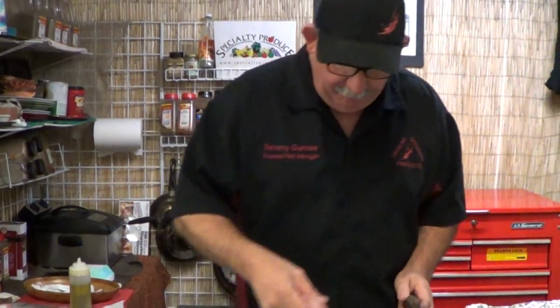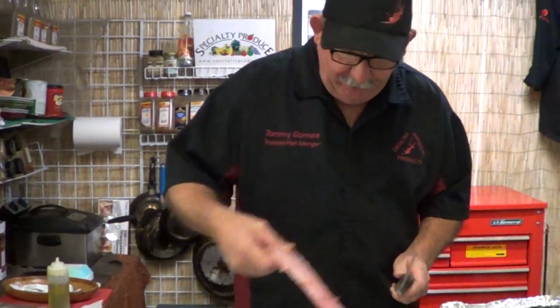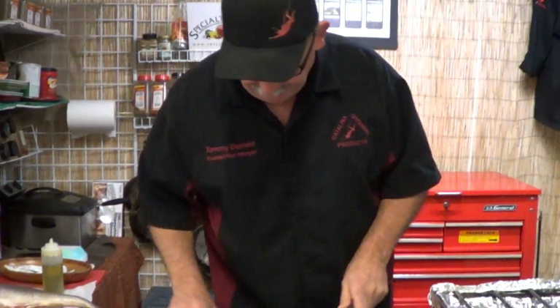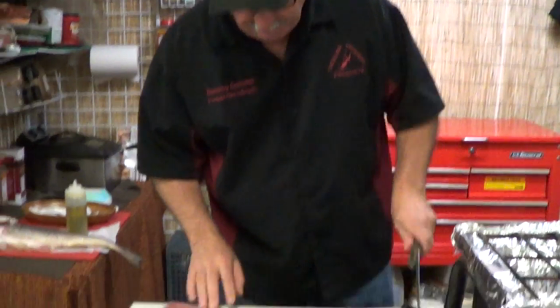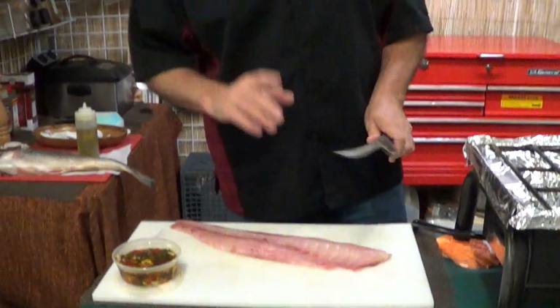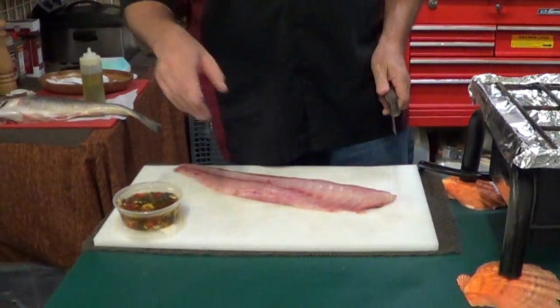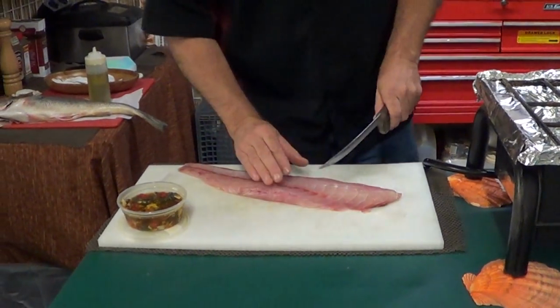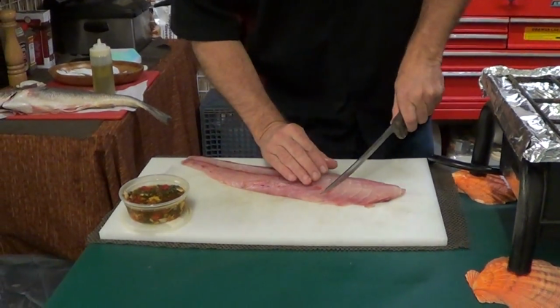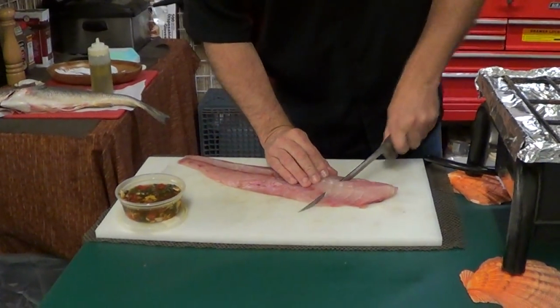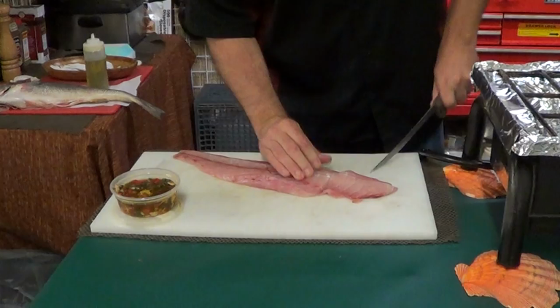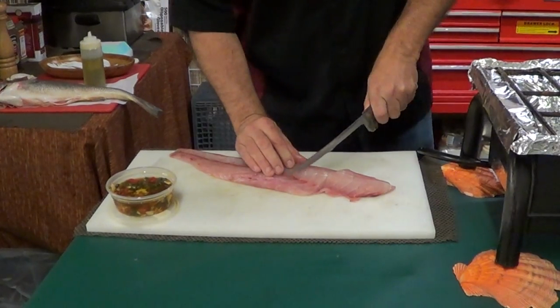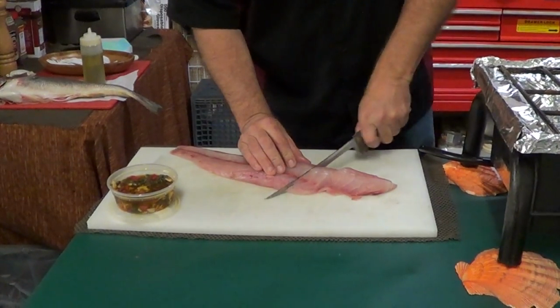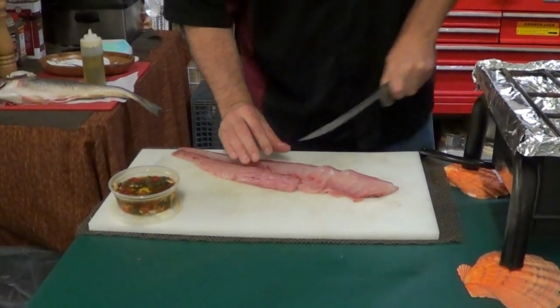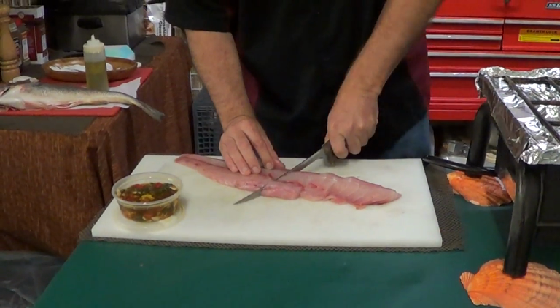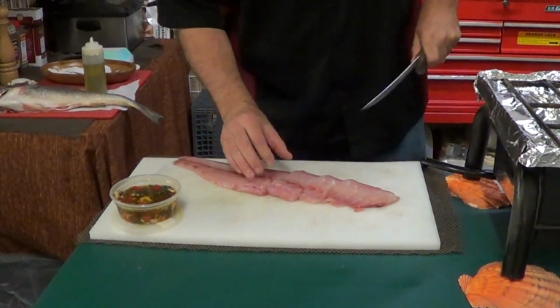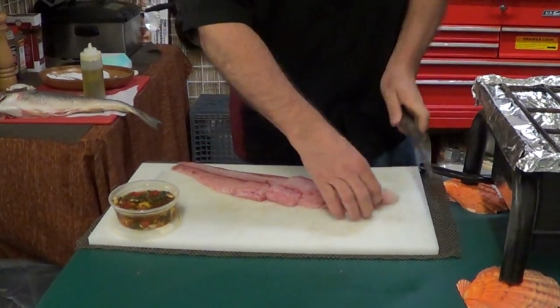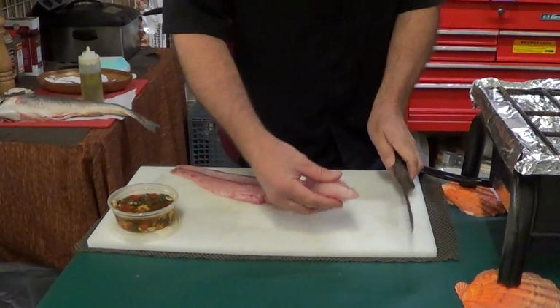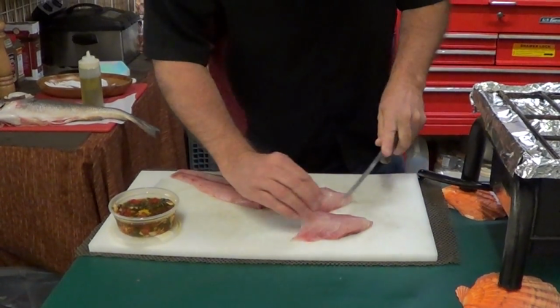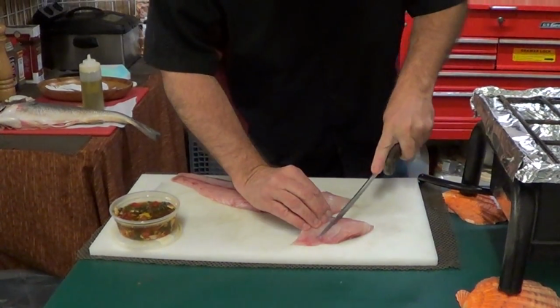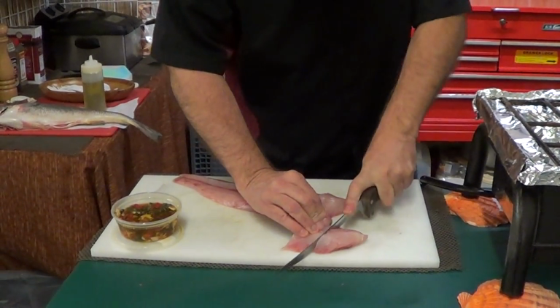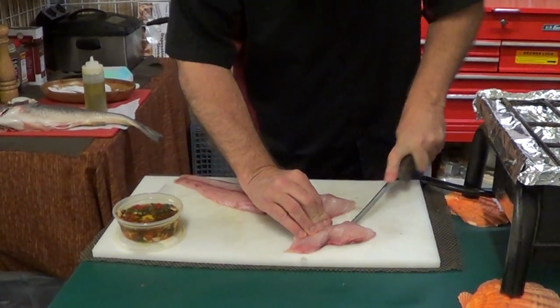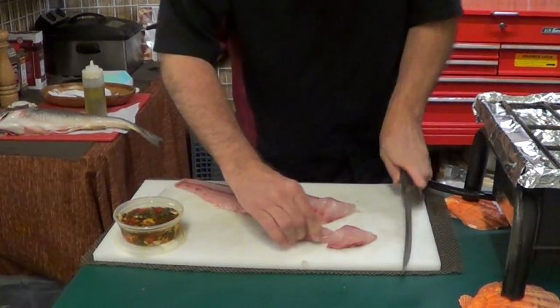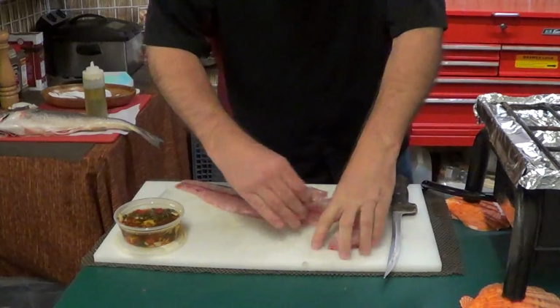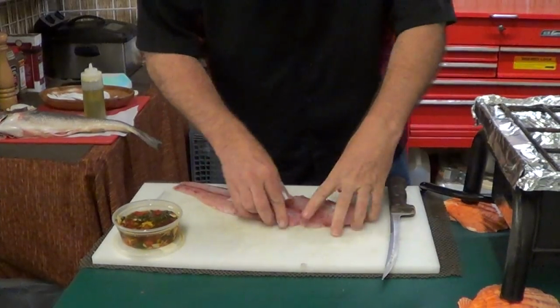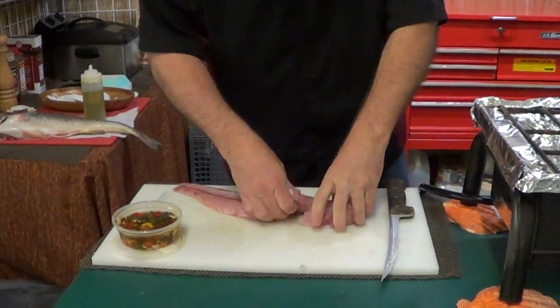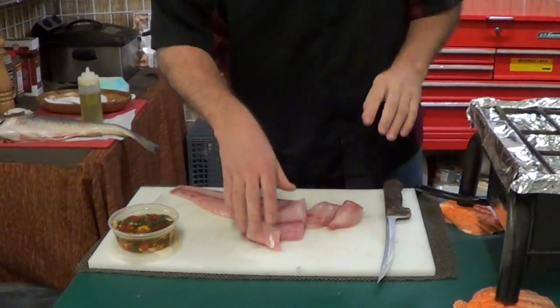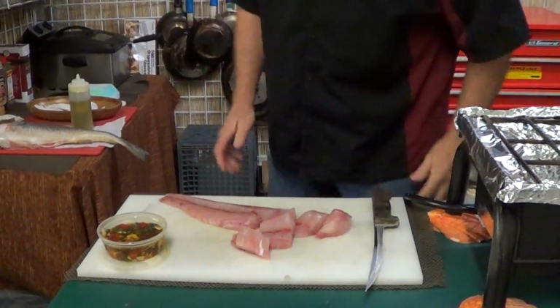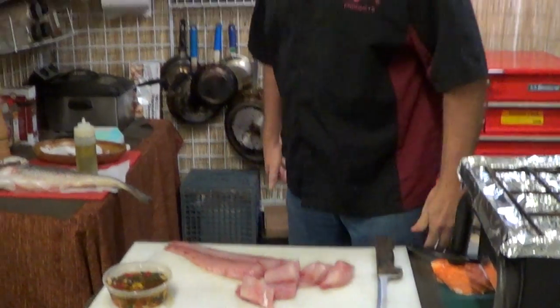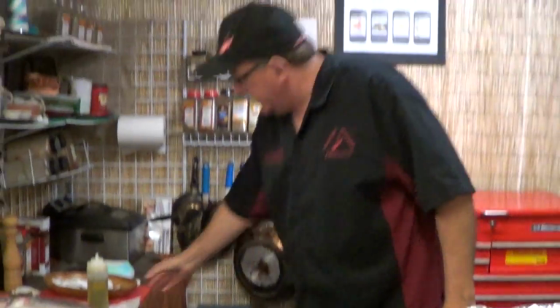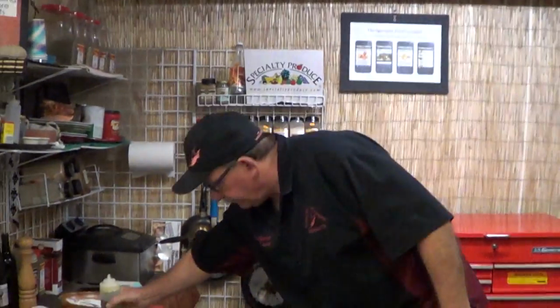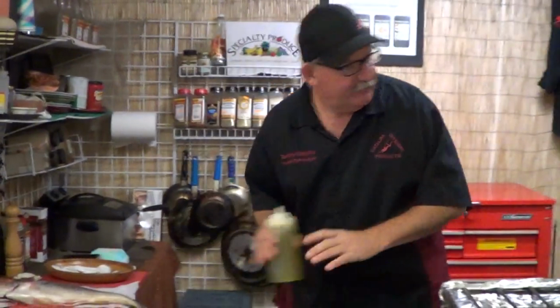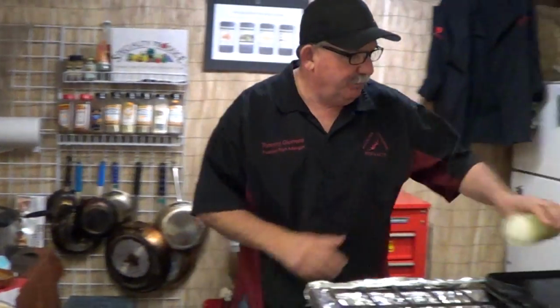All I'm going to do — you can cut this in strips, you can cut it into pieces like this. You can grill them on a grill top. Very easy, very simple.